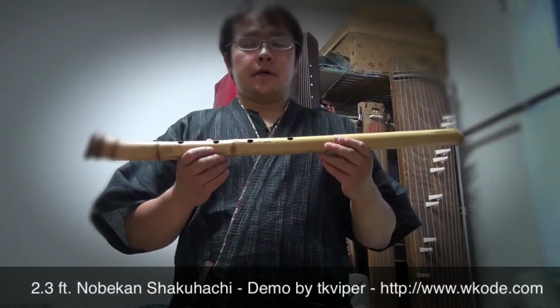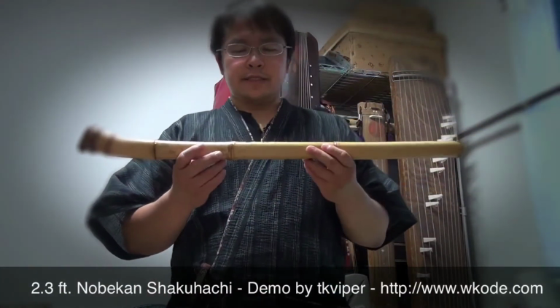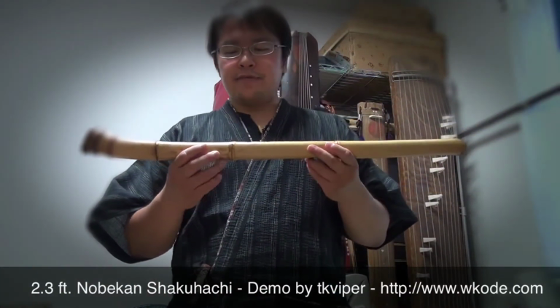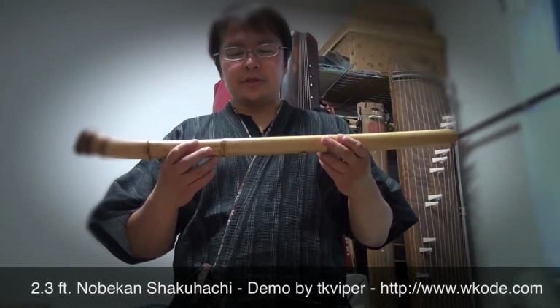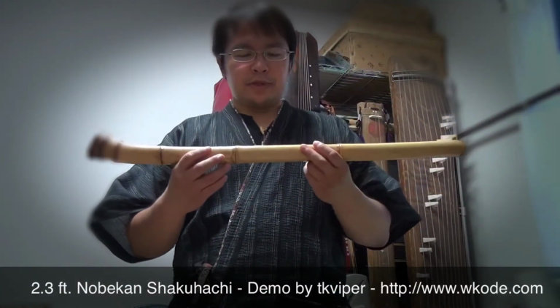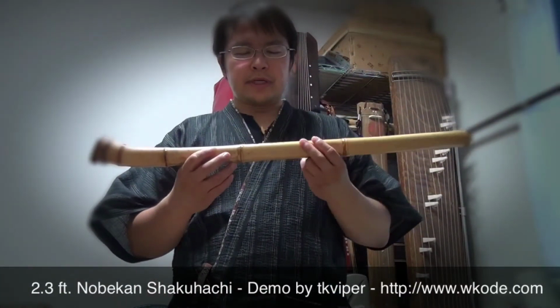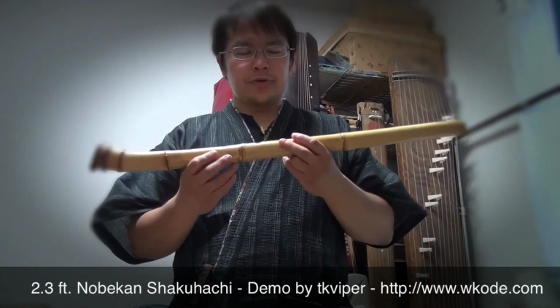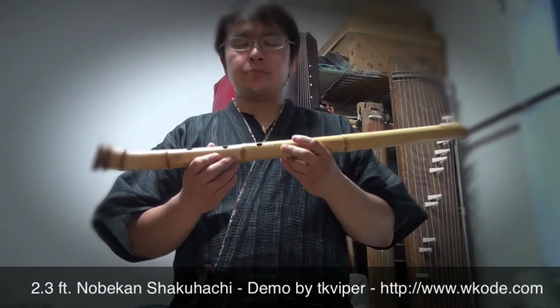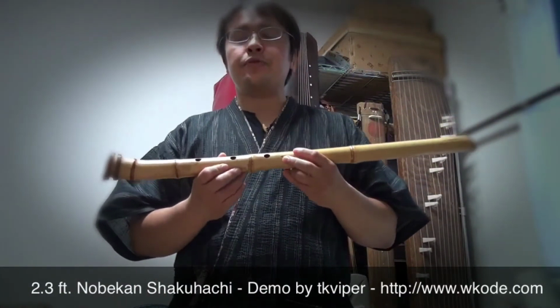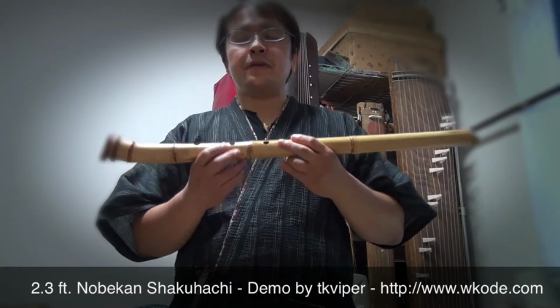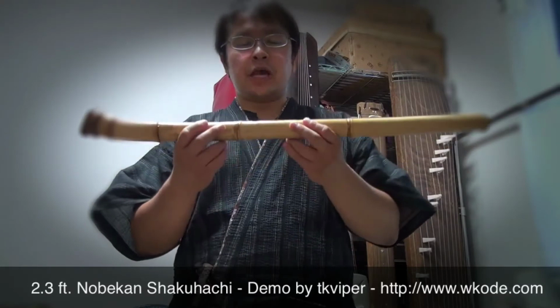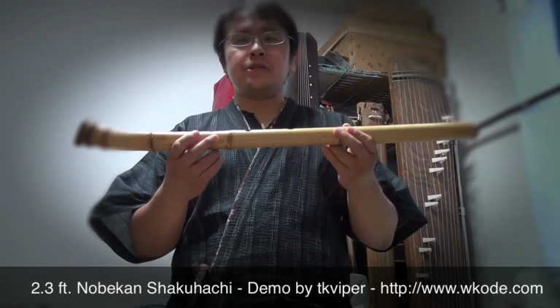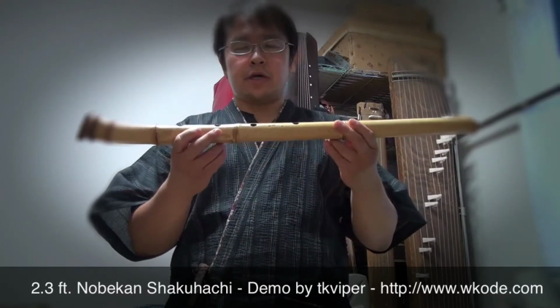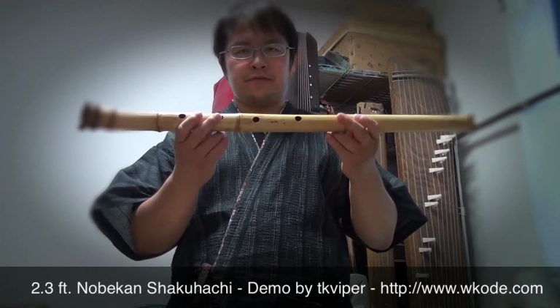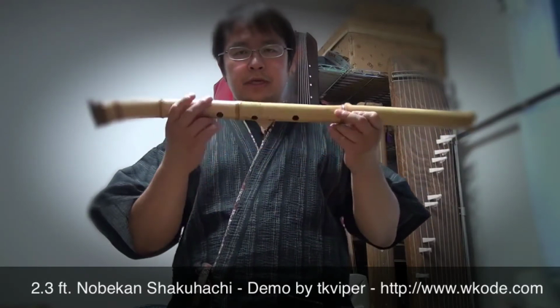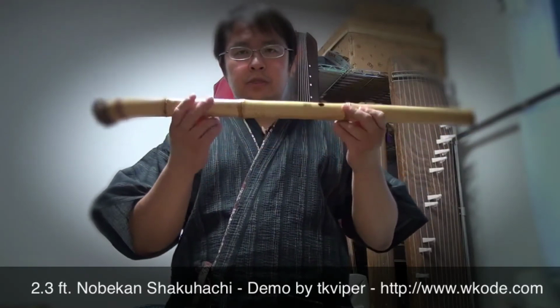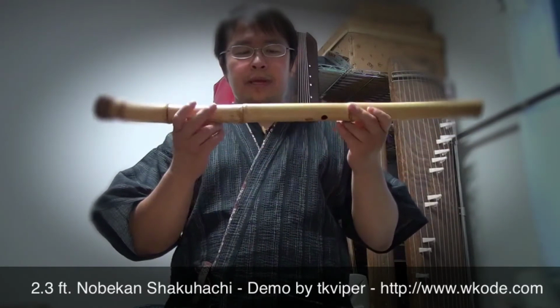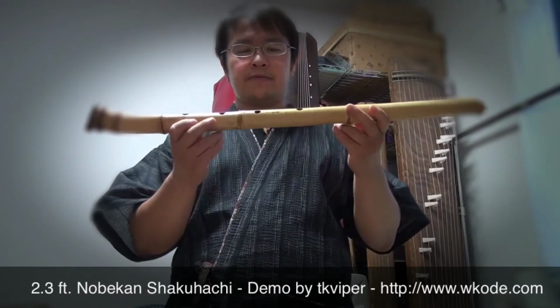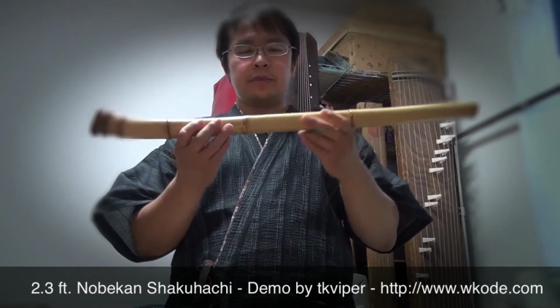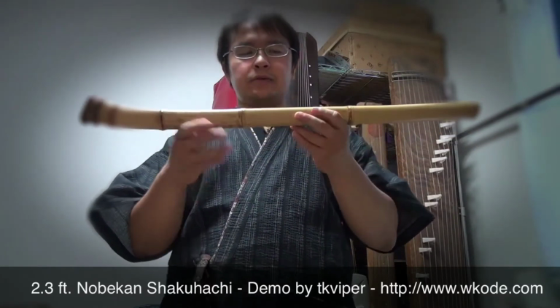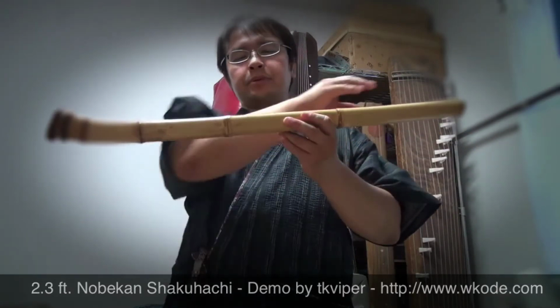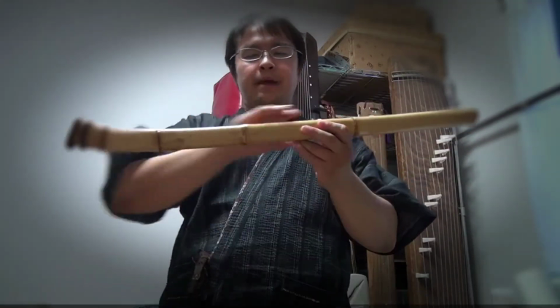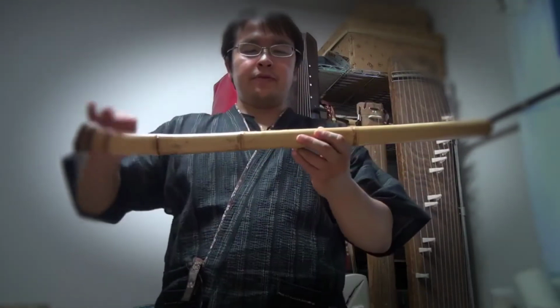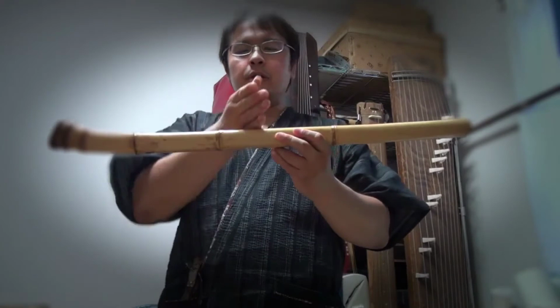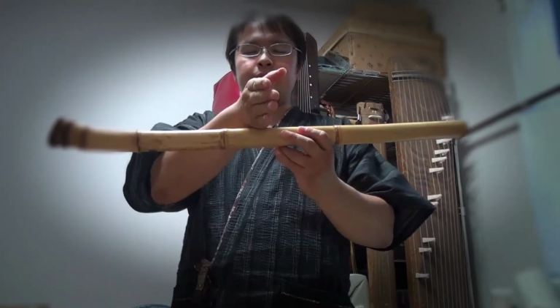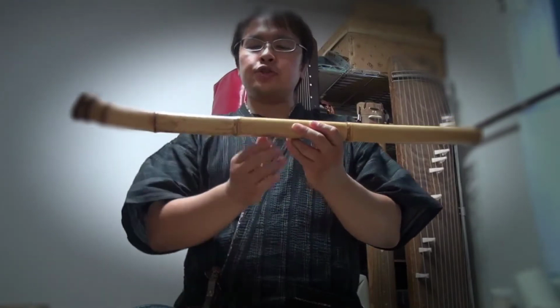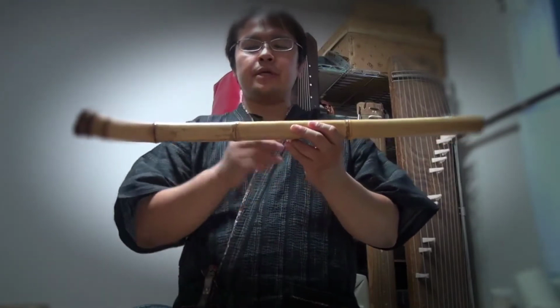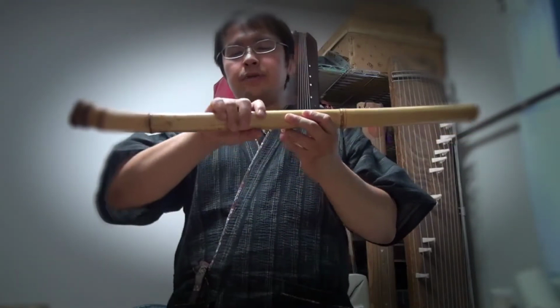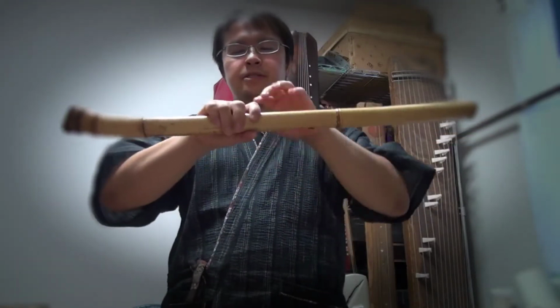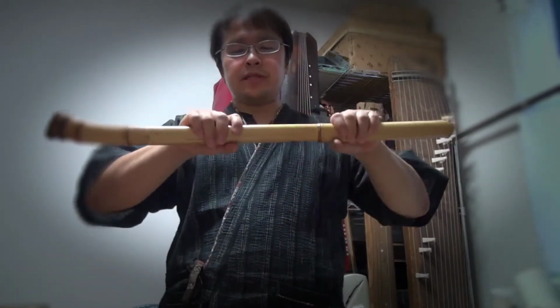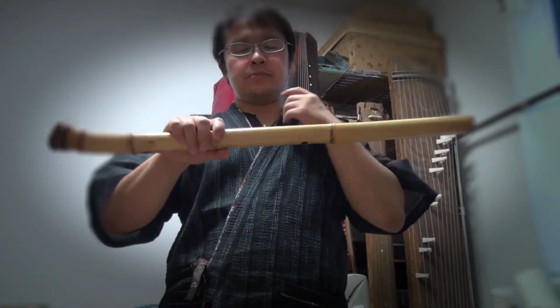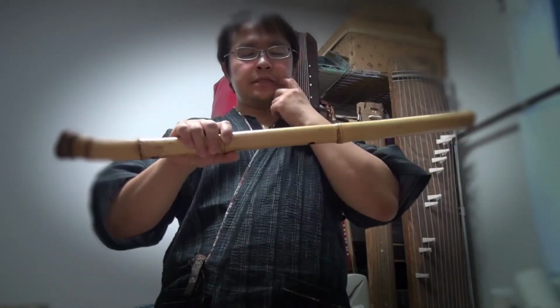Hi, this is TK Viper and today I'm going to quickly show you a 2.3 feet Japanese shakuhachi flute. It's a nobekan flute, meaning it's a one-piece bamboo flute with no joint. You can't split it into two pieces.